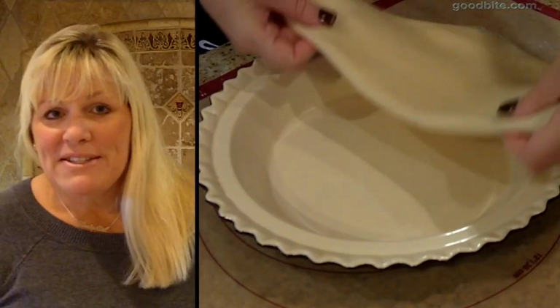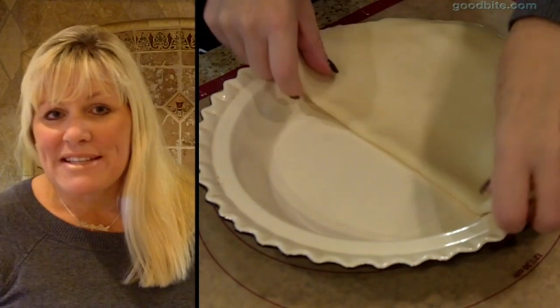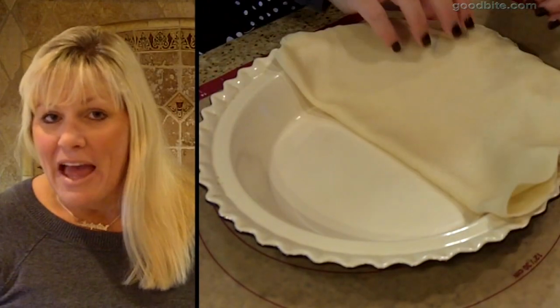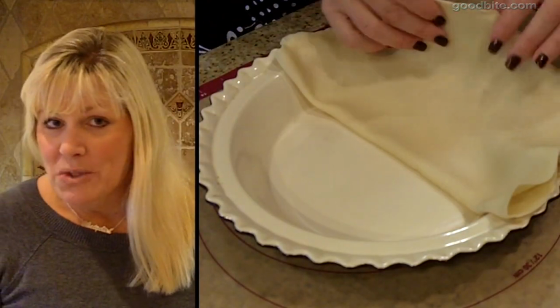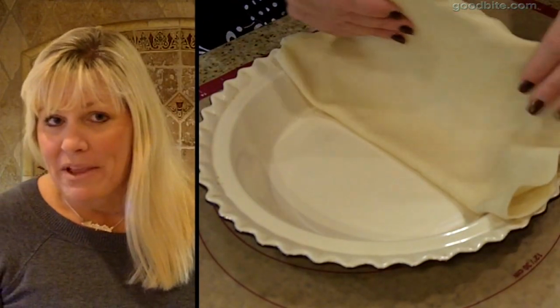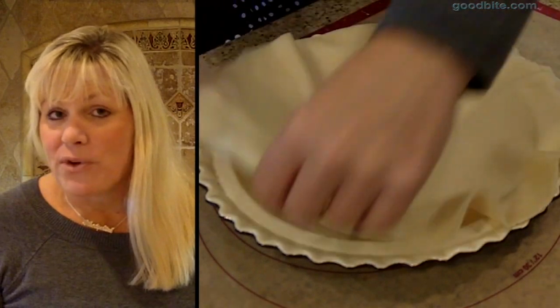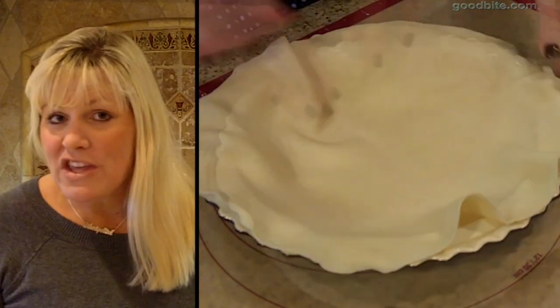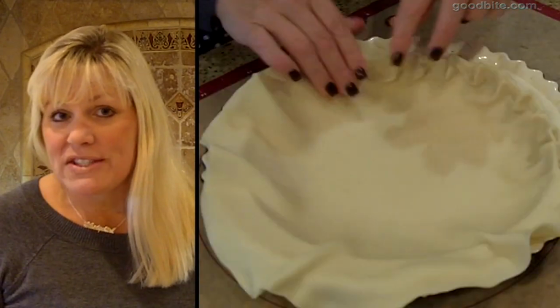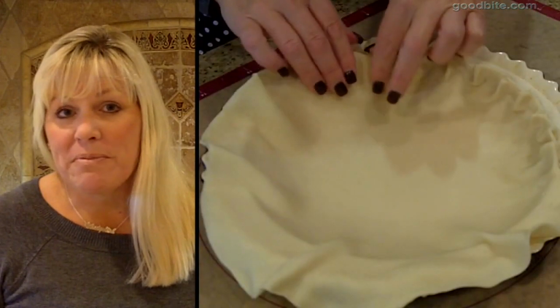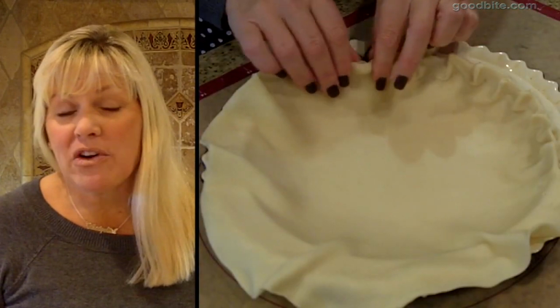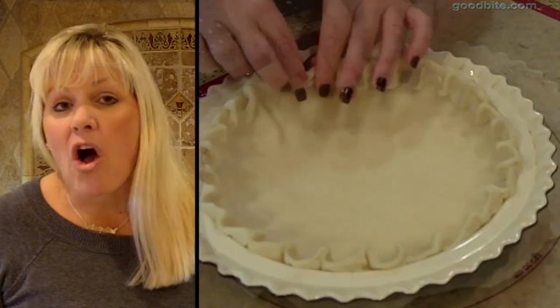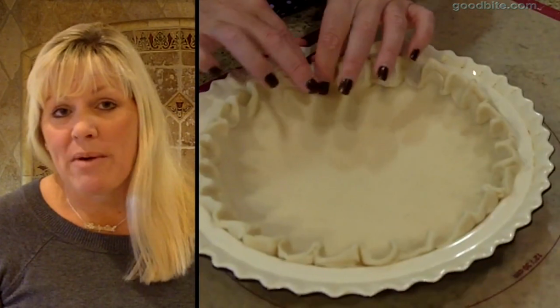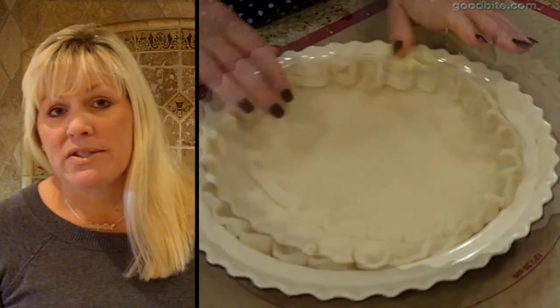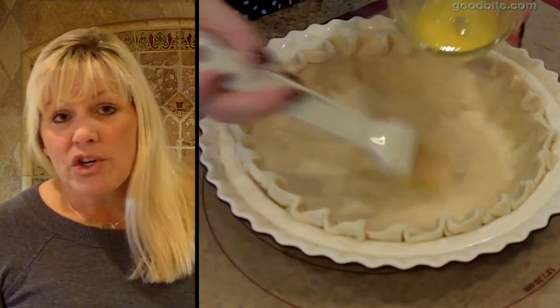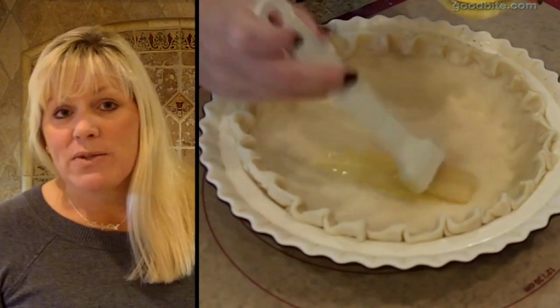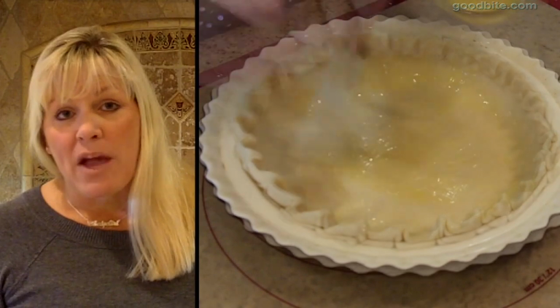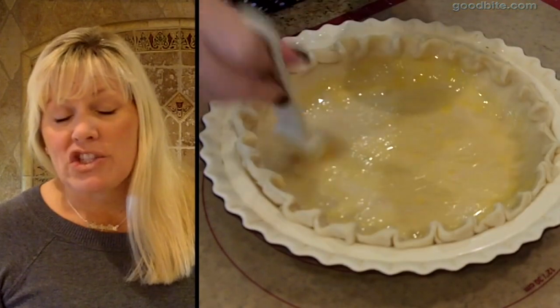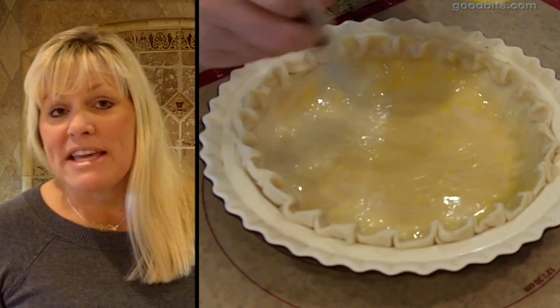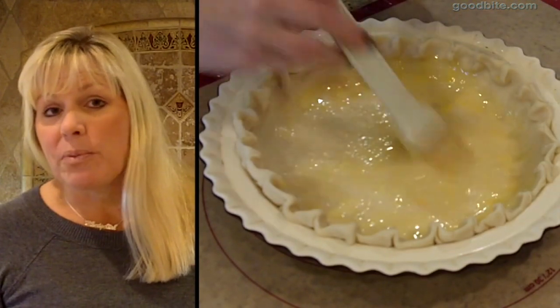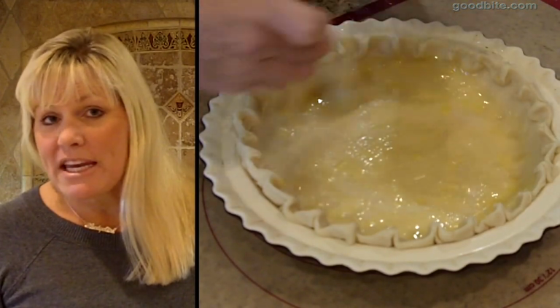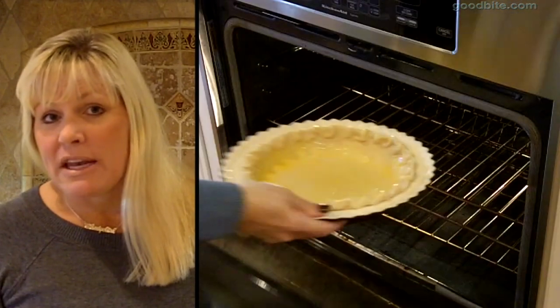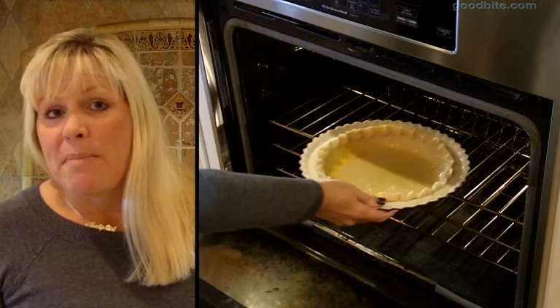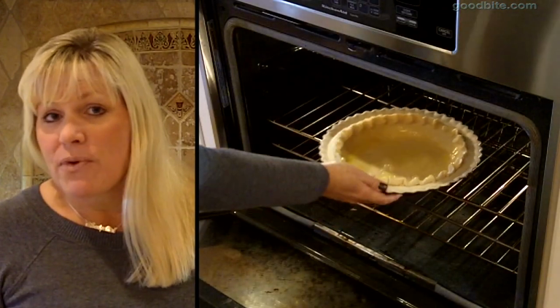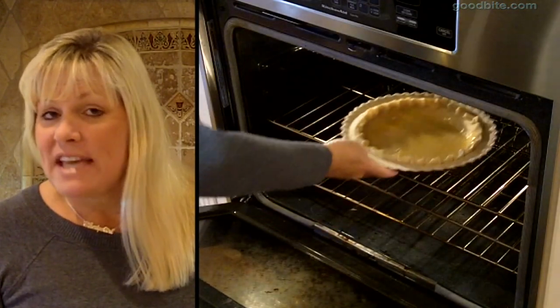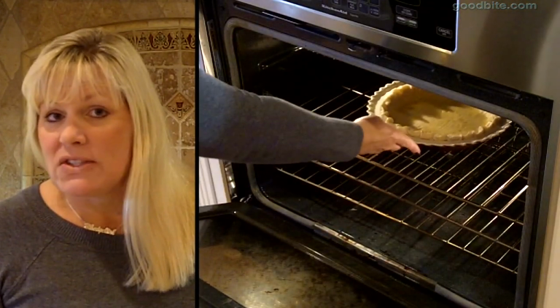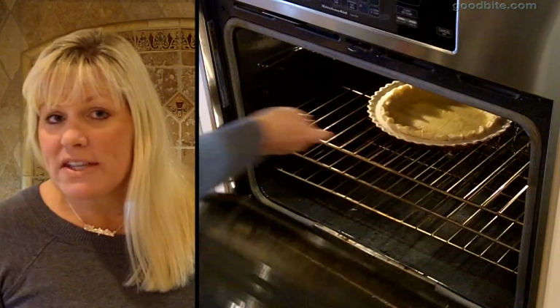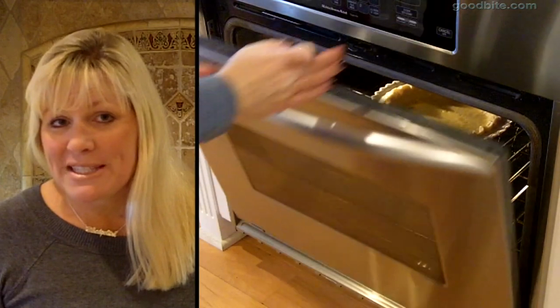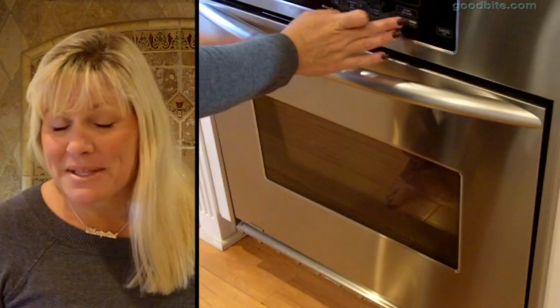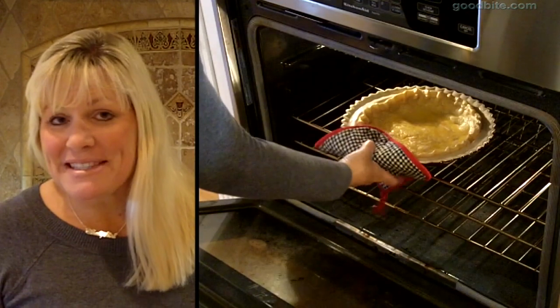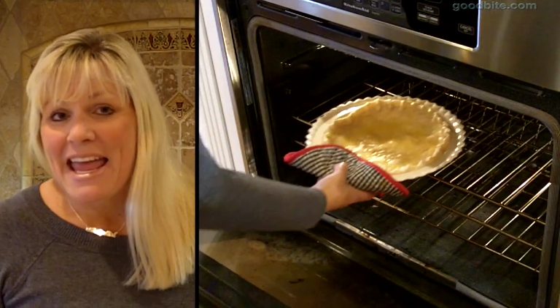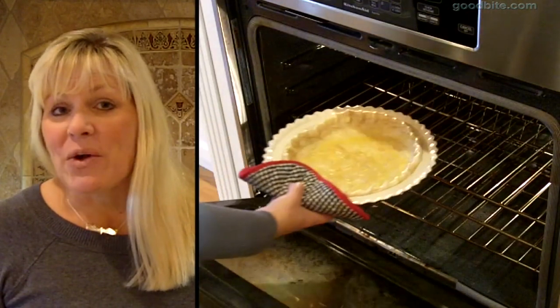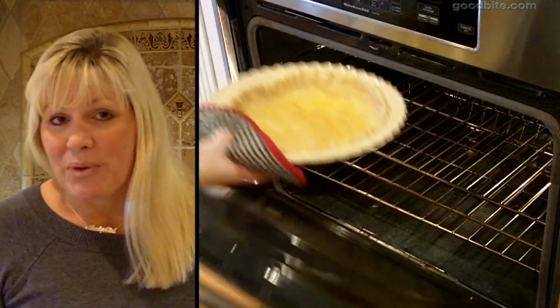Place your crust in a 9-inch pie plate. Fold under the edges and crimp them decoratively all the way around. Brush your crust with an egg wash and place it in a preheated oven. Bake it for about 10 minutes just until the crust becomes a little bit set and golden brown.